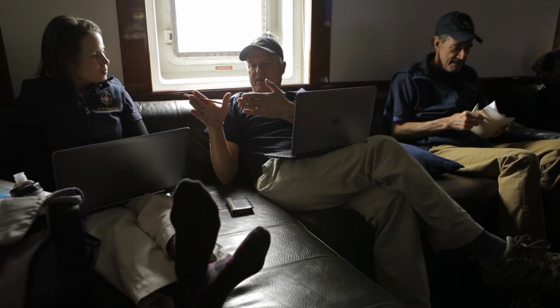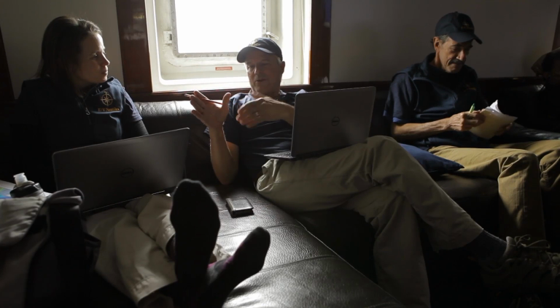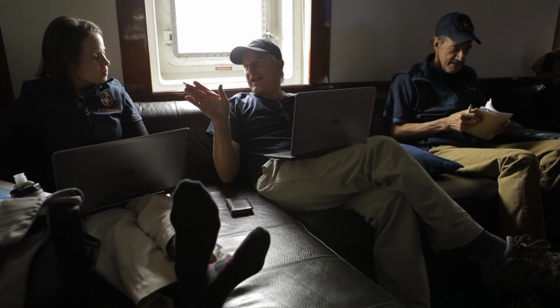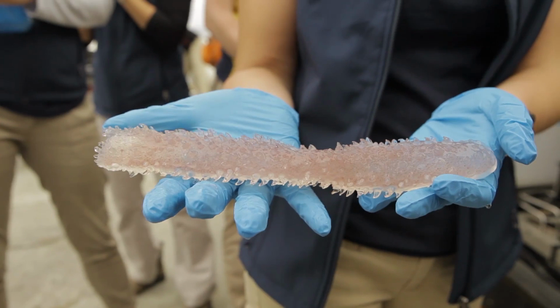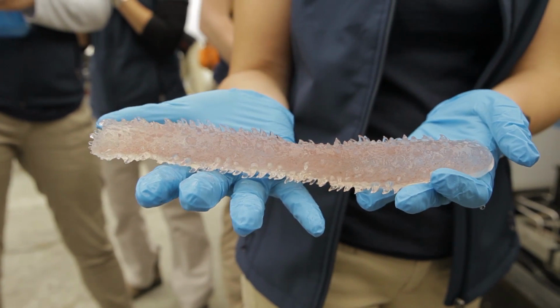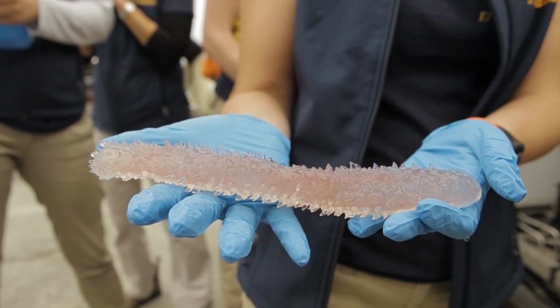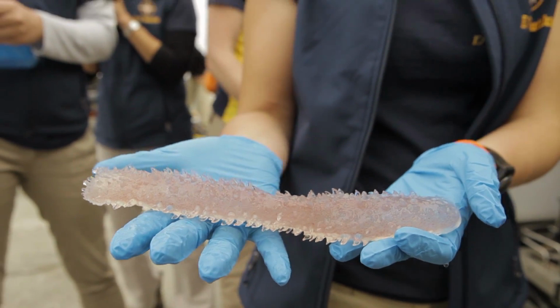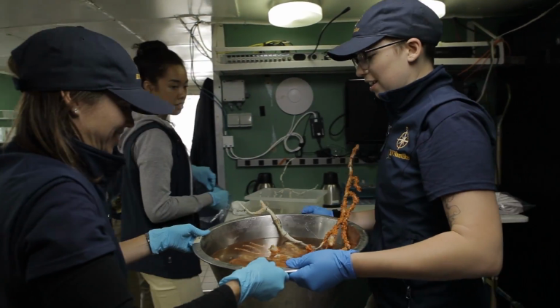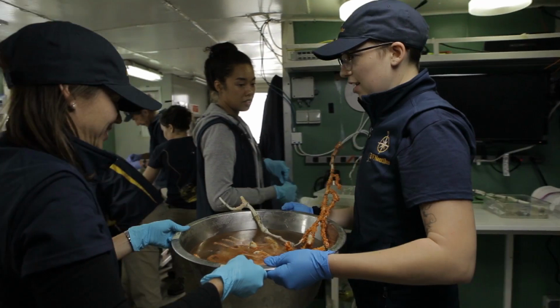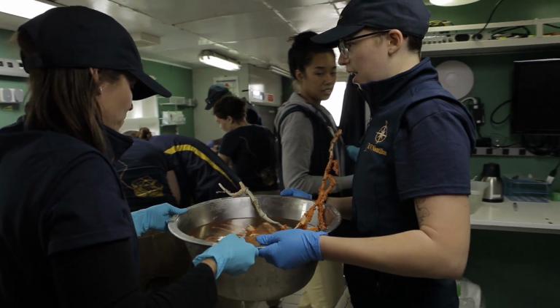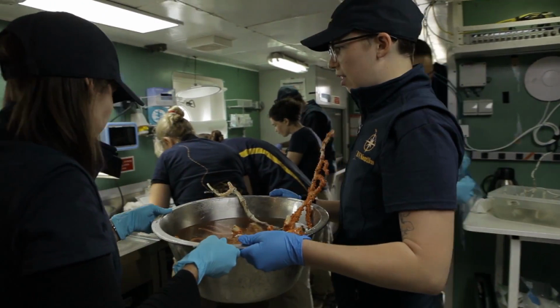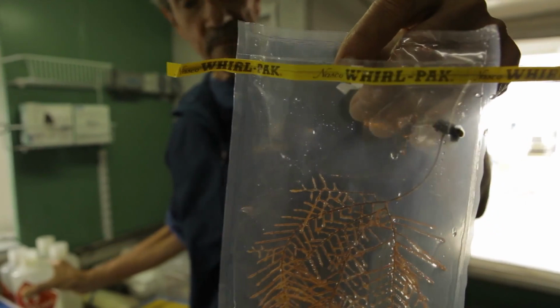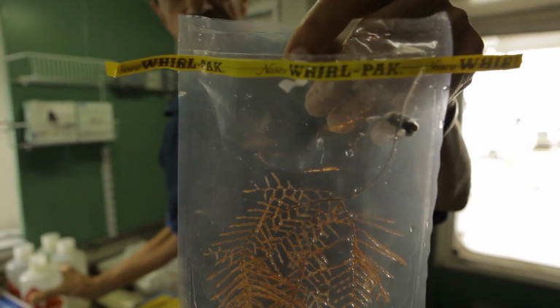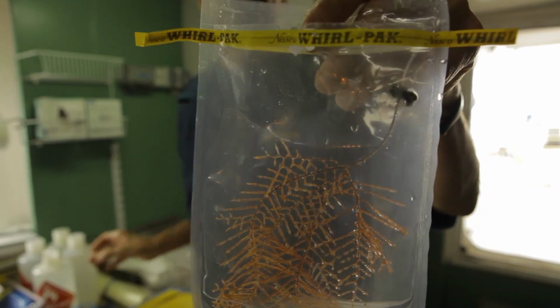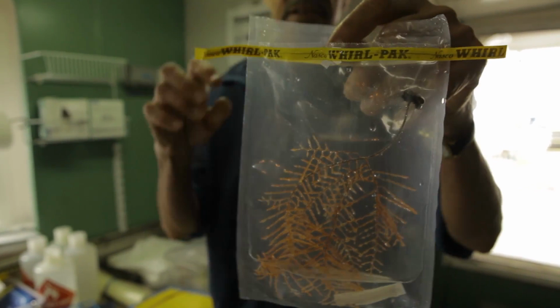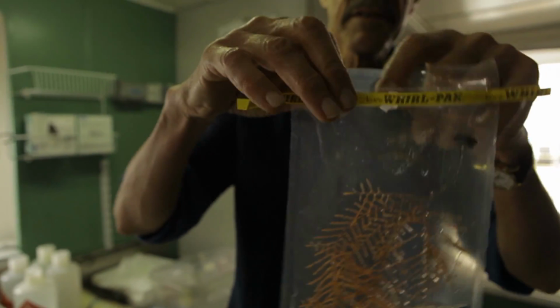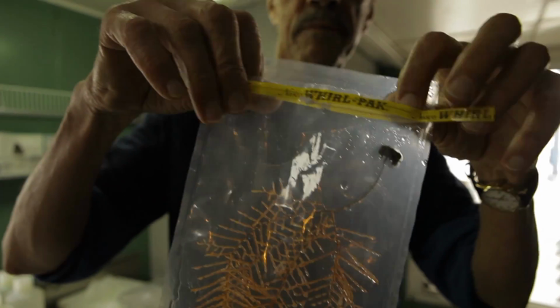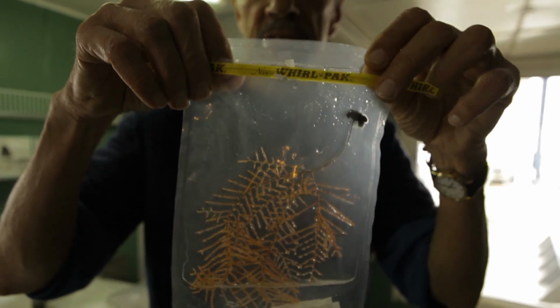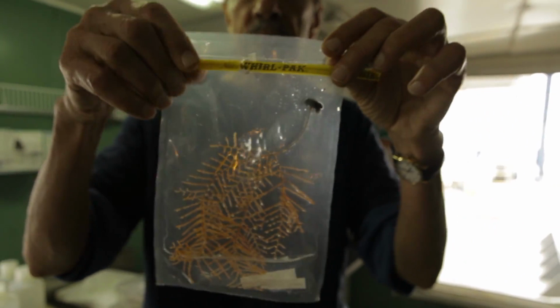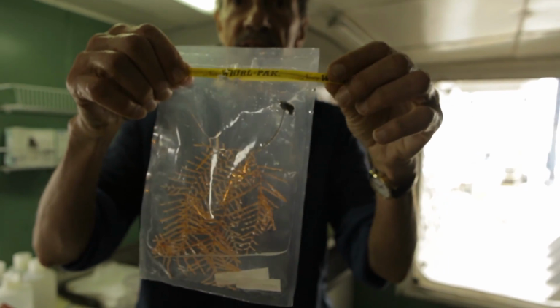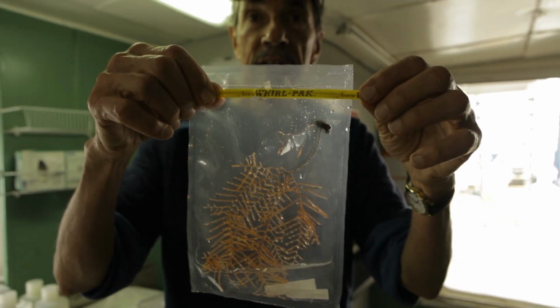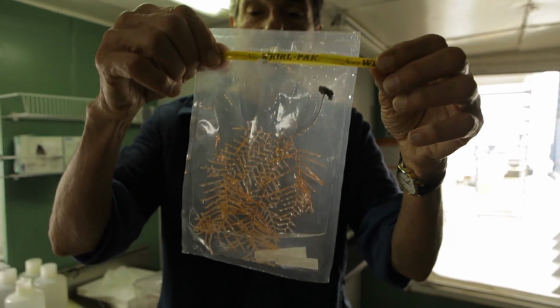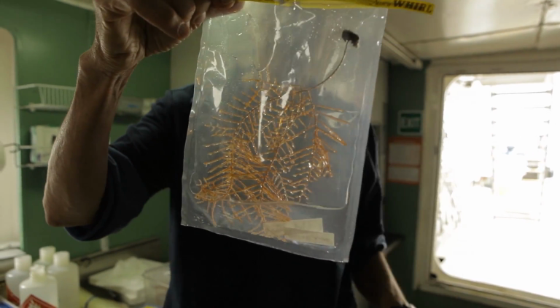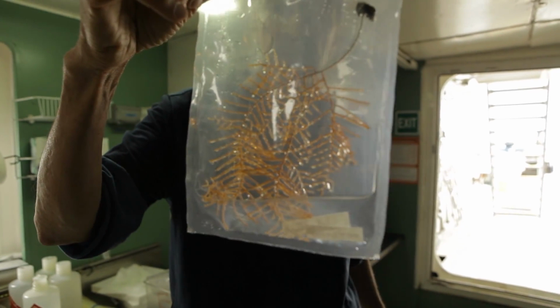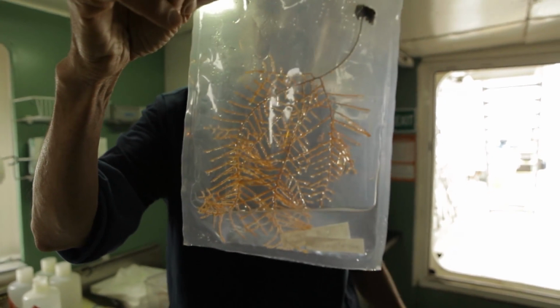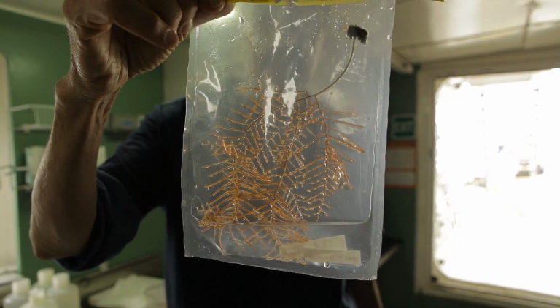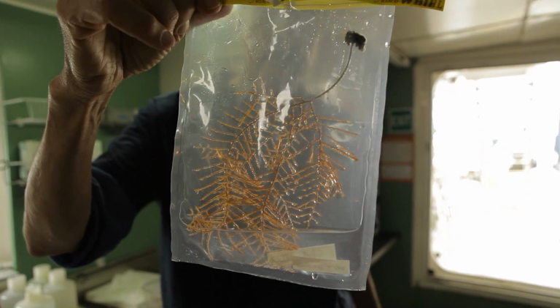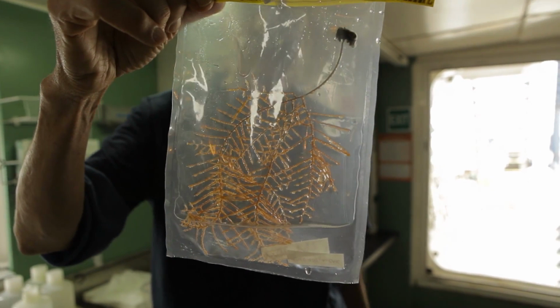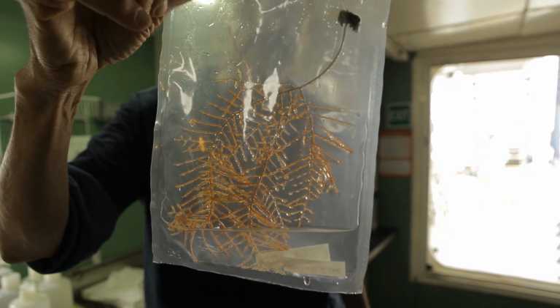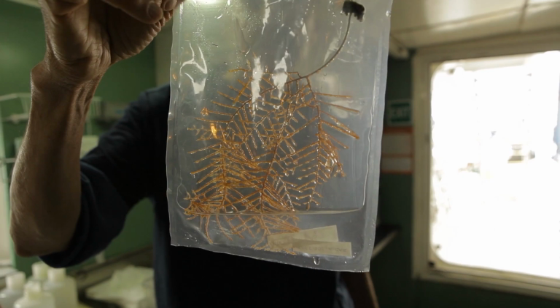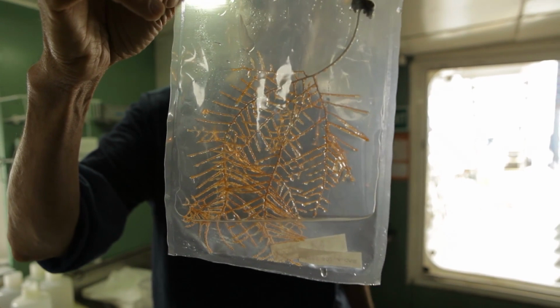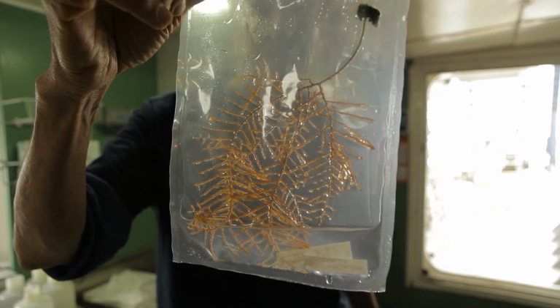We have a new way to talk about it, a new way to think about it, and new things to share with people about the Sanctuary. We saw another kind of blackboard — this is the first time we saw this one. I don't think it's ever been collected from or seen from Cordell Bank before.